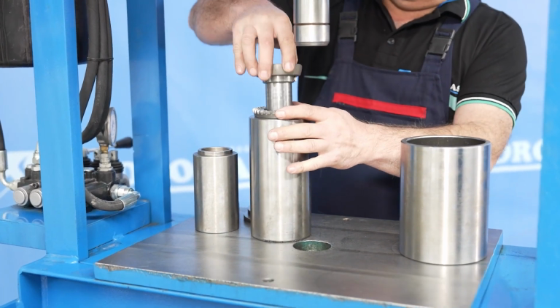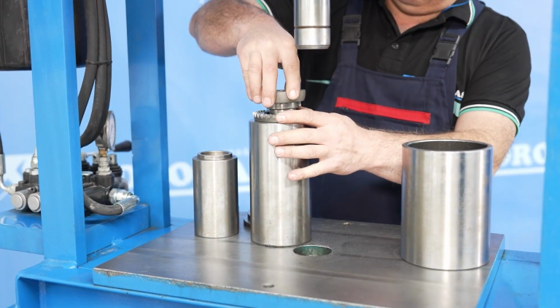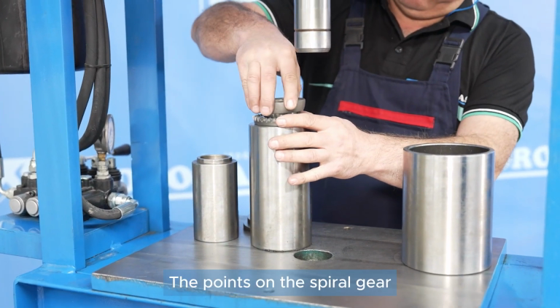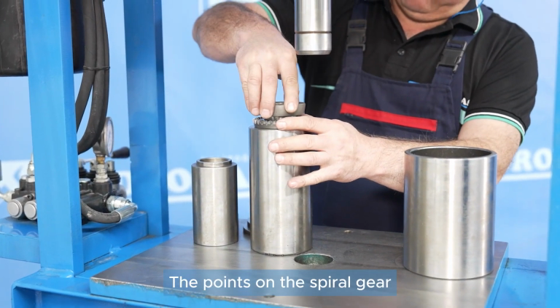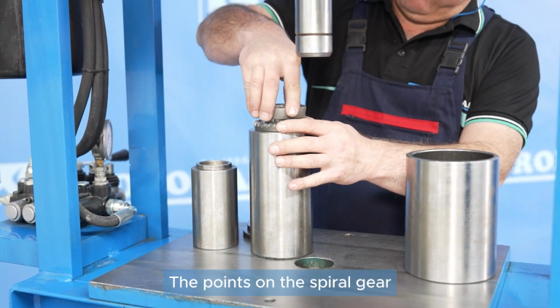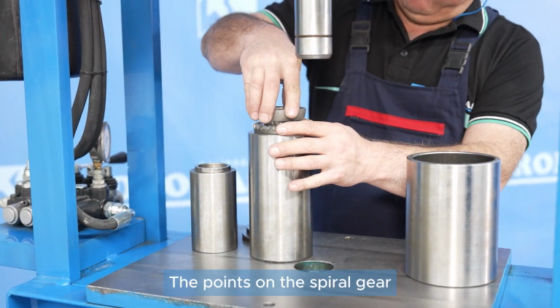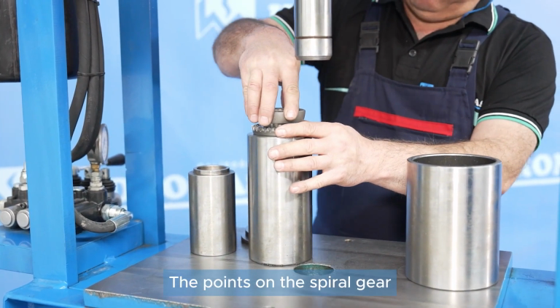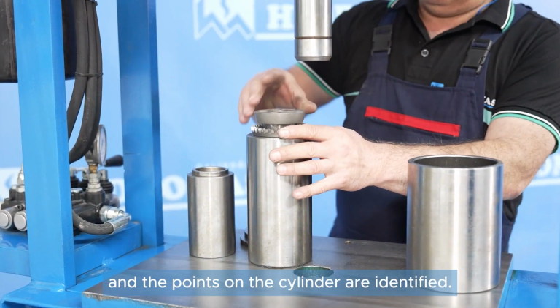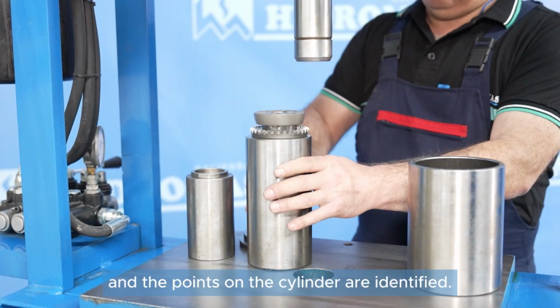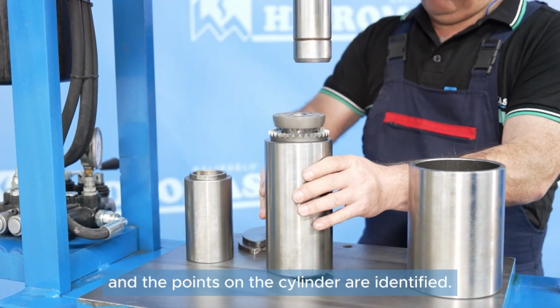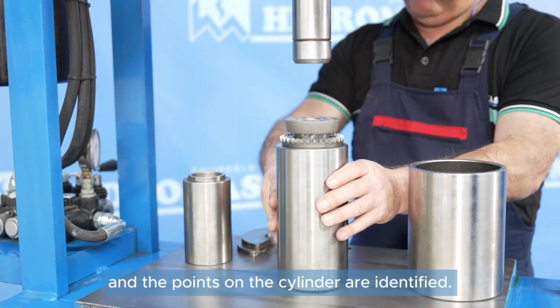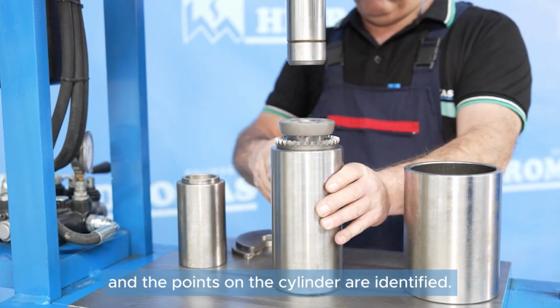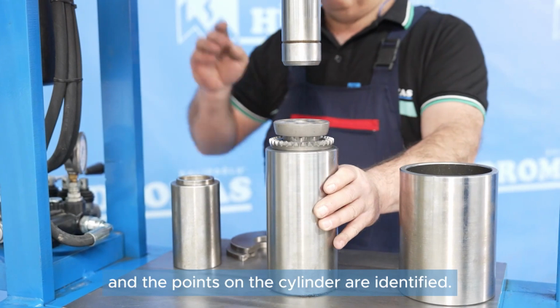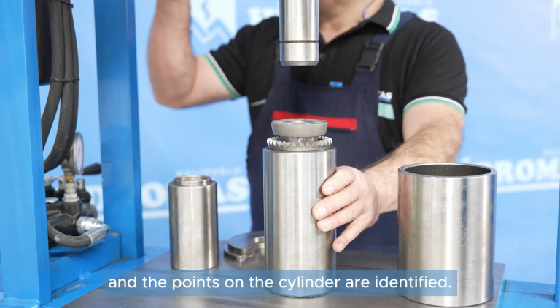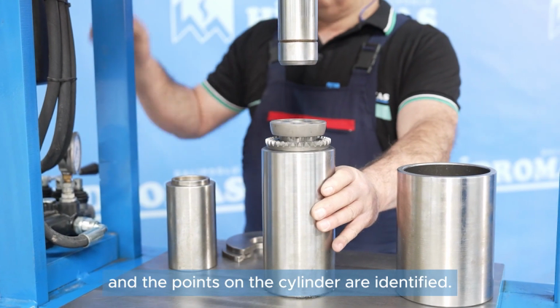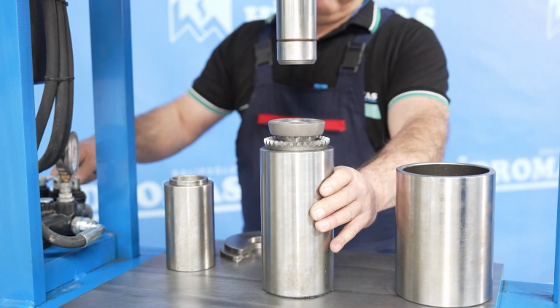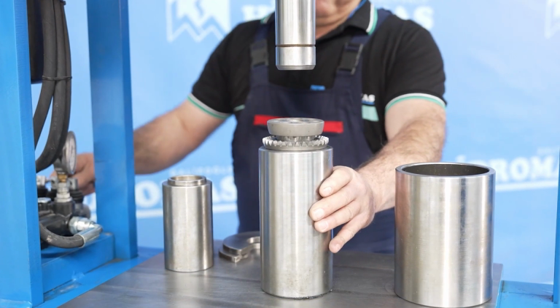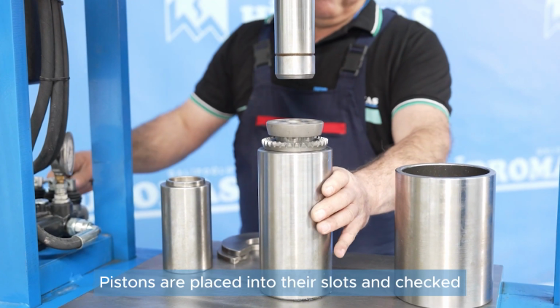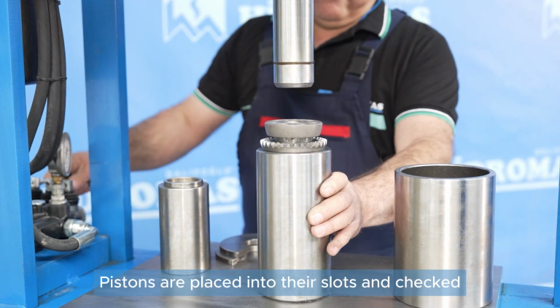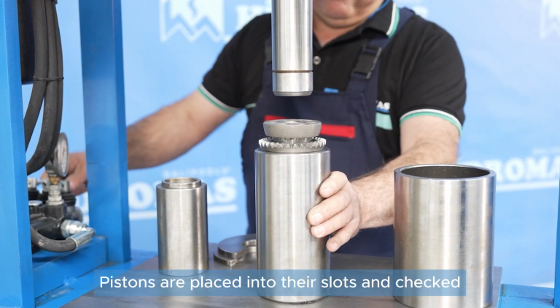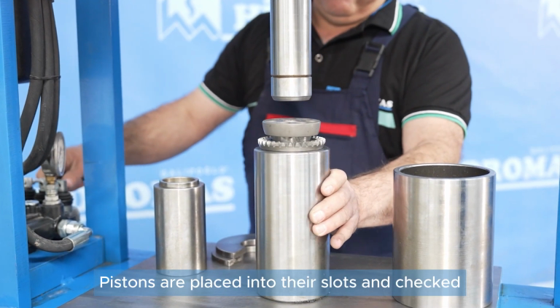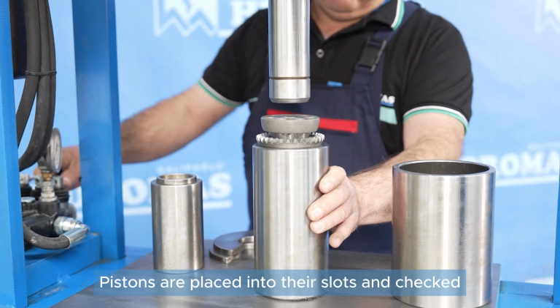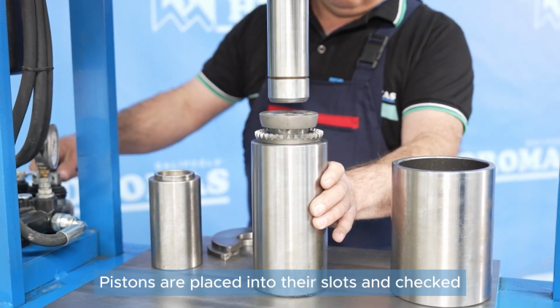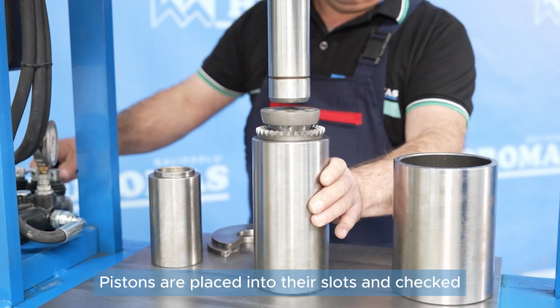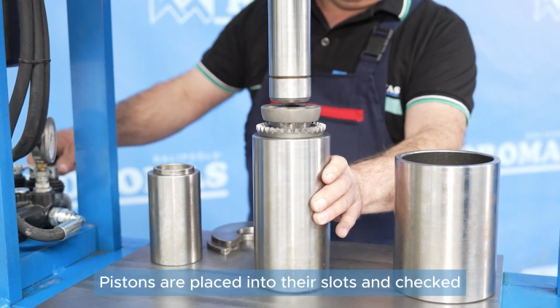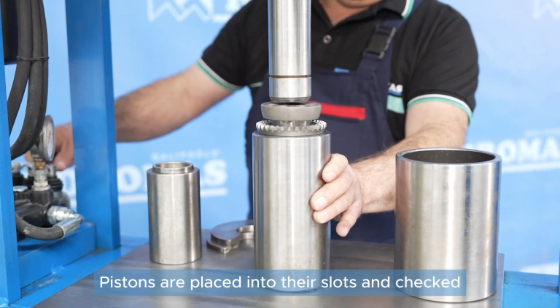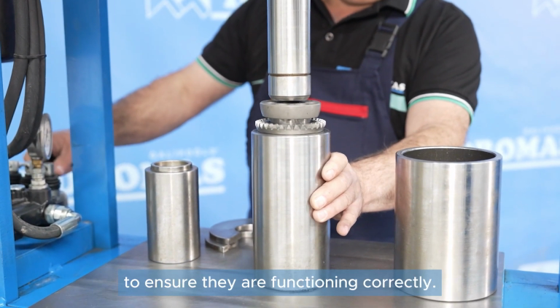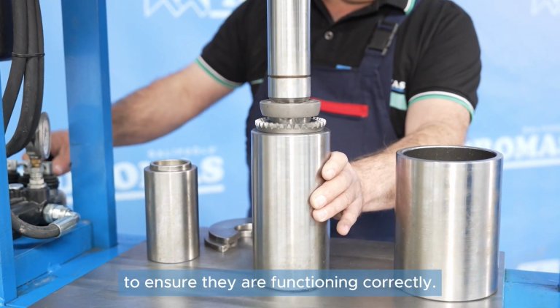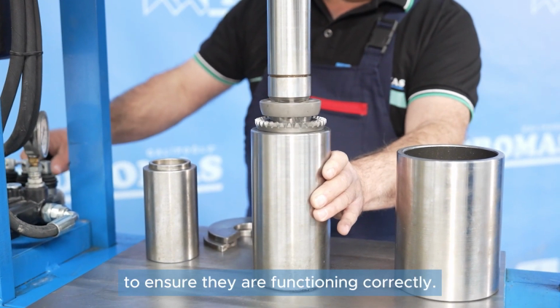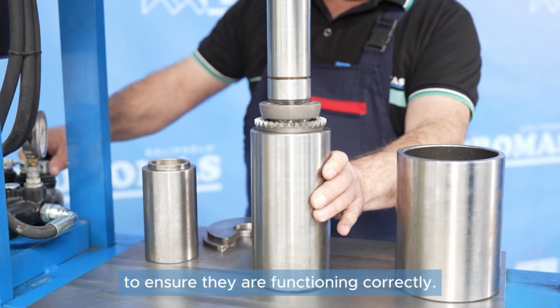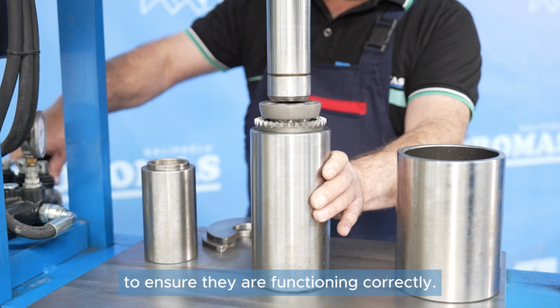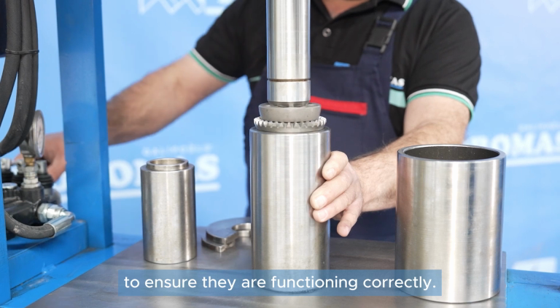The points on the spiral gear and the points on the cylinder are identified. Pistons are placed into their slots and checked to ensure they are functioning correctly.